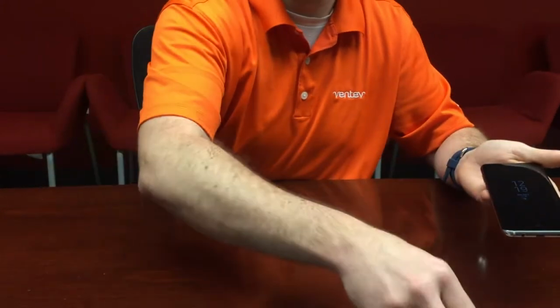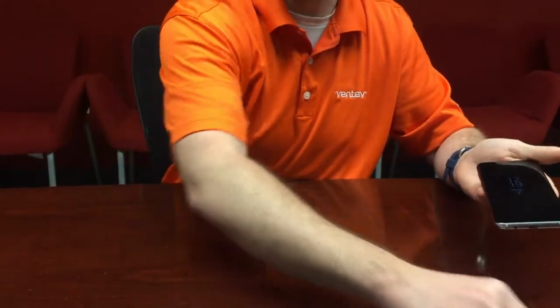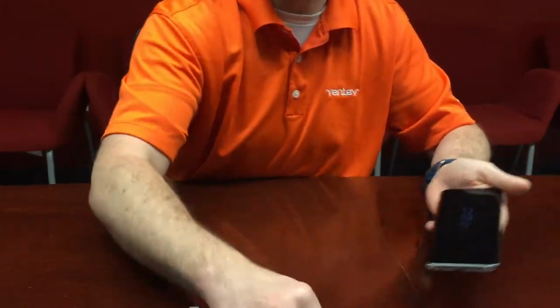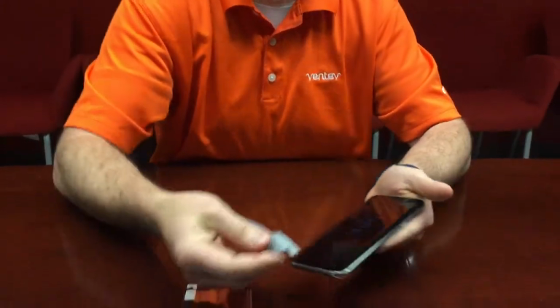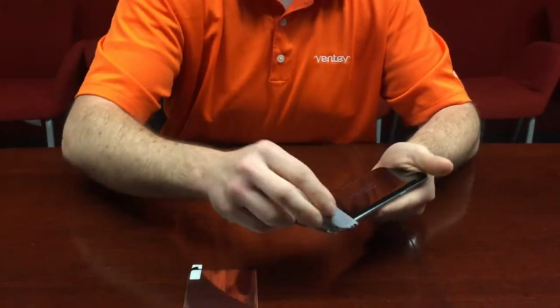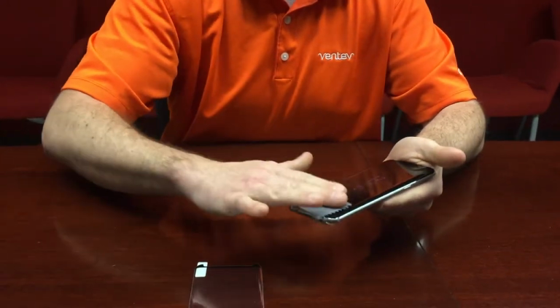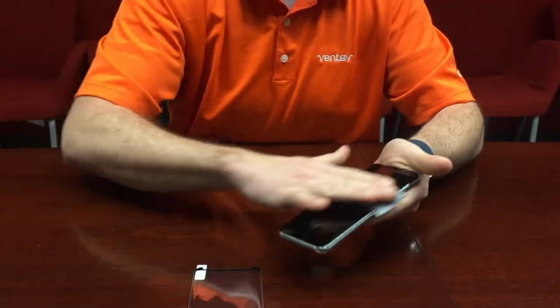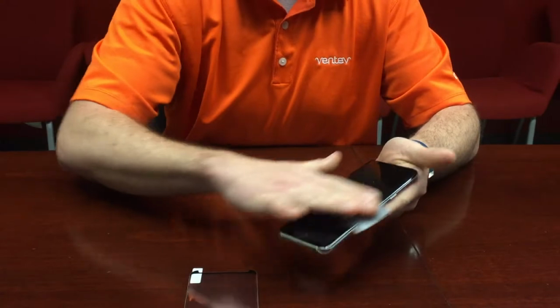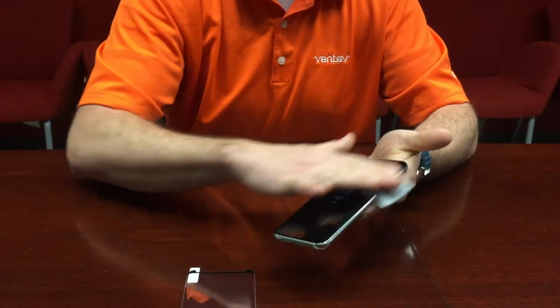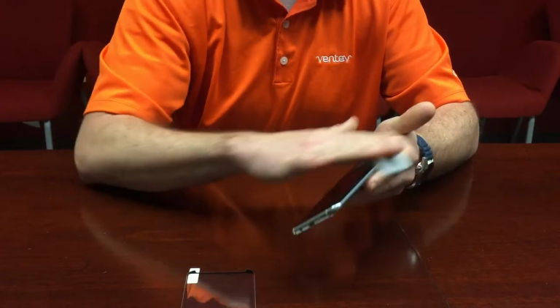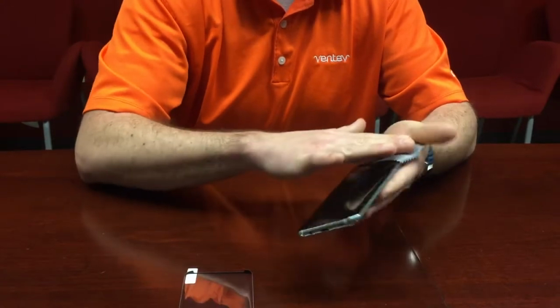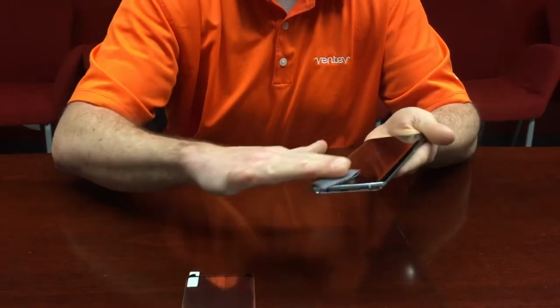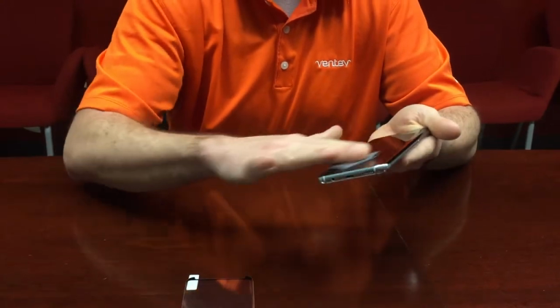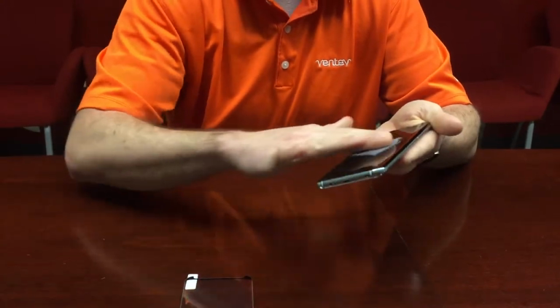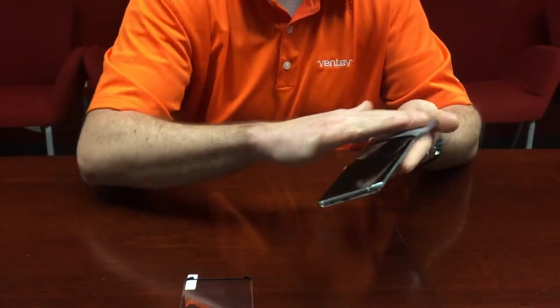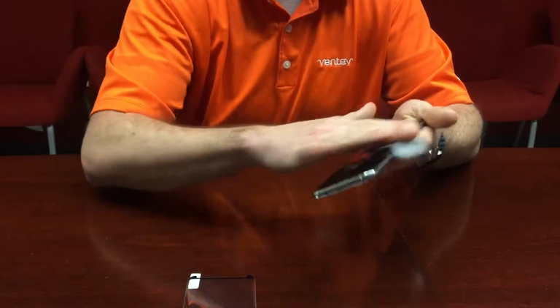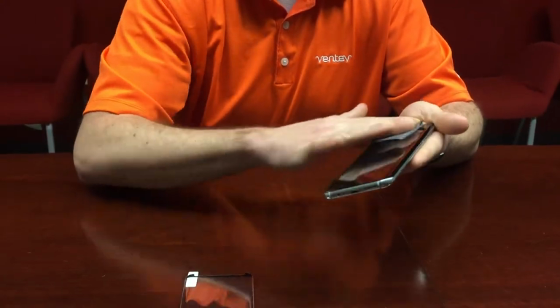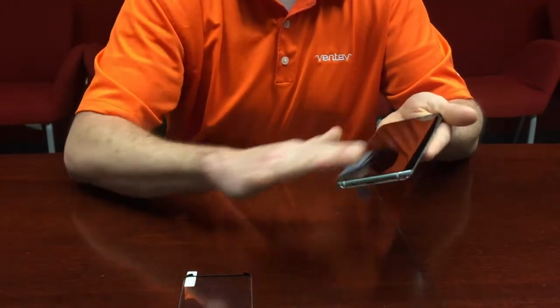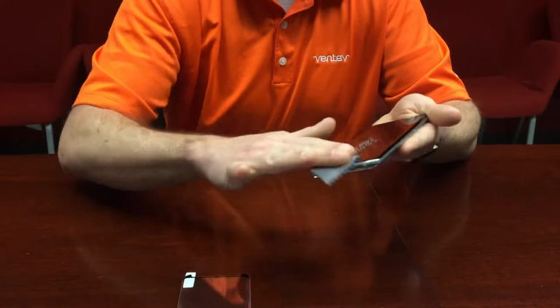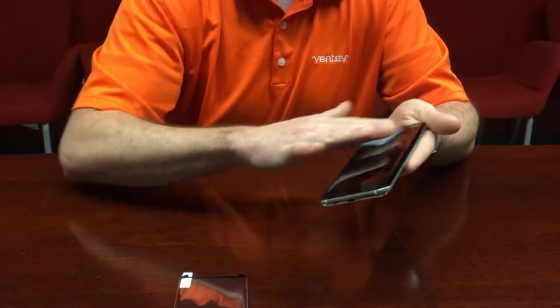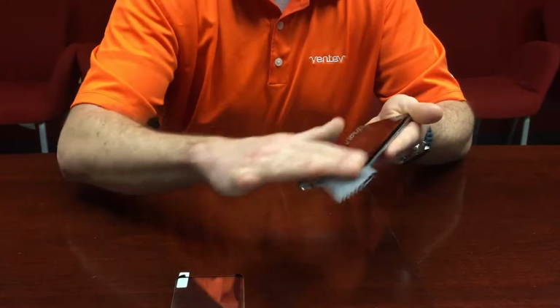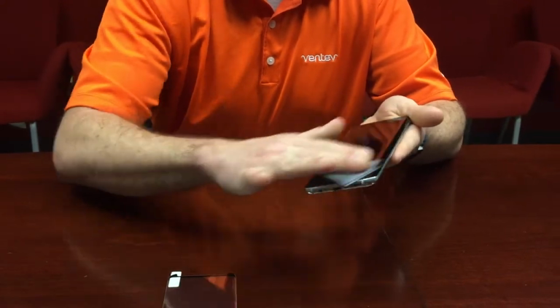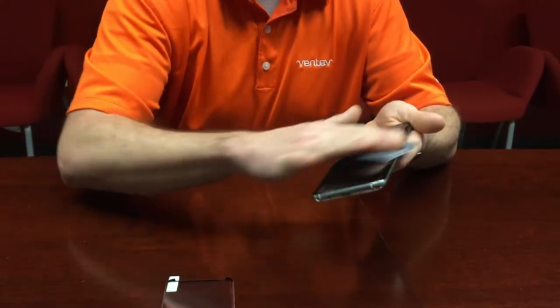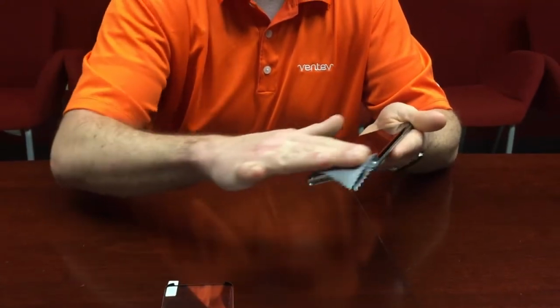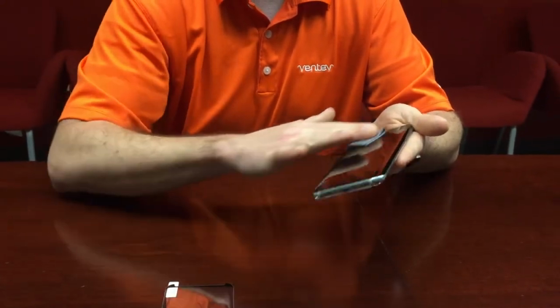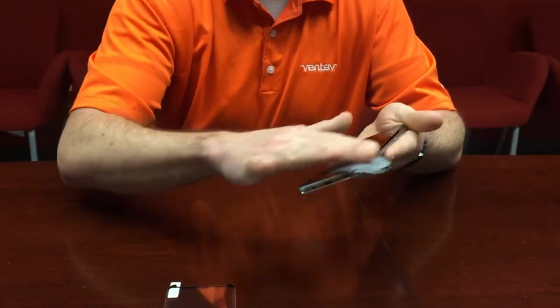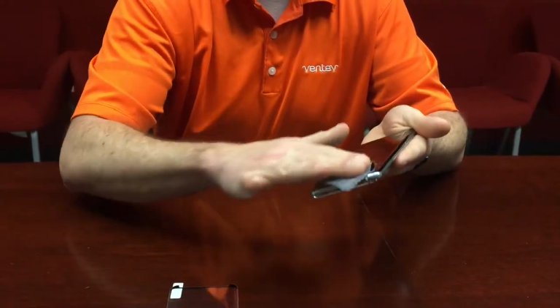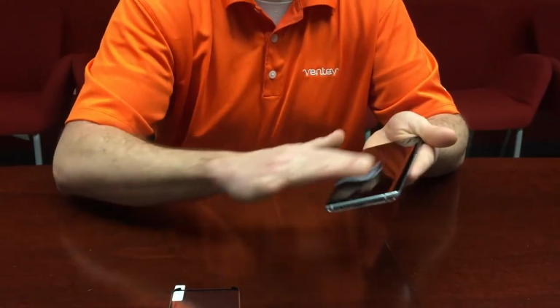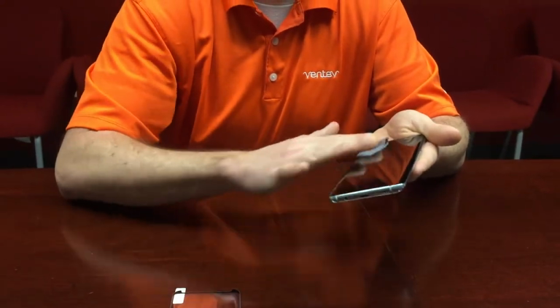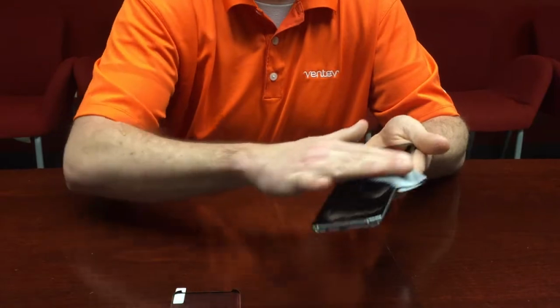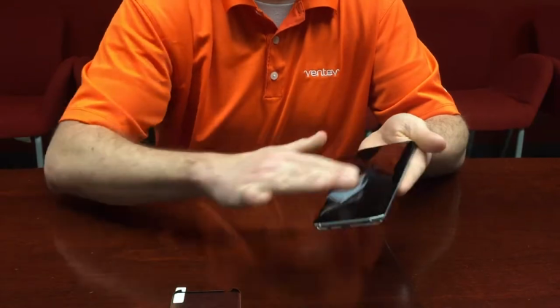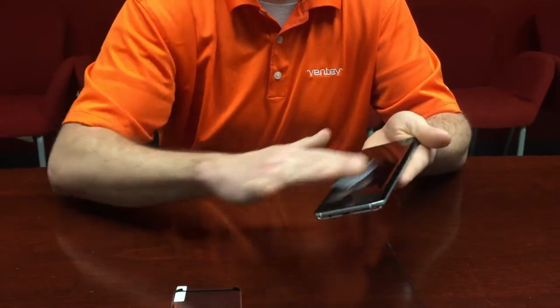Go ahead and set that off to the side, then take your cleaning cloth and go back and forth with it. Make sure you get all the fingerprints and dust off of the device. Prep is the most important part of this entire process.